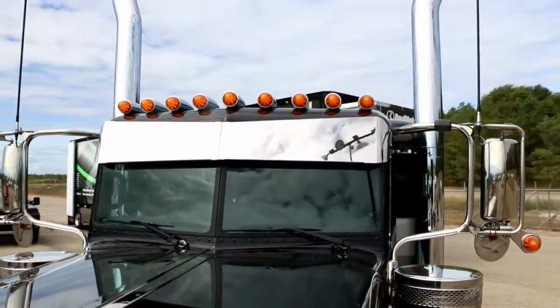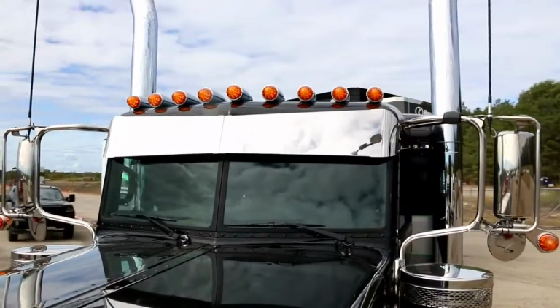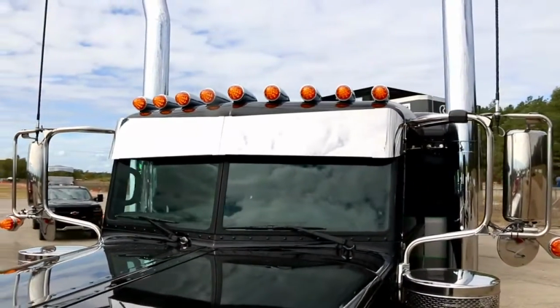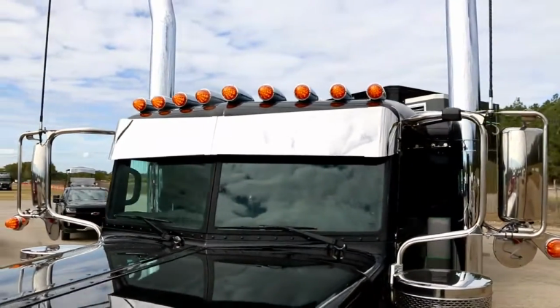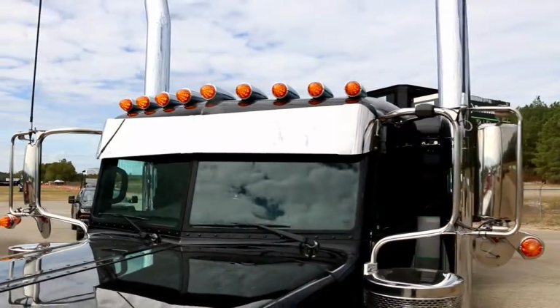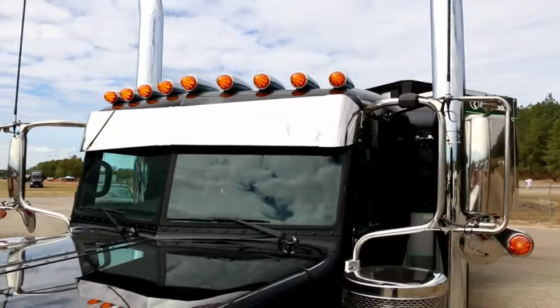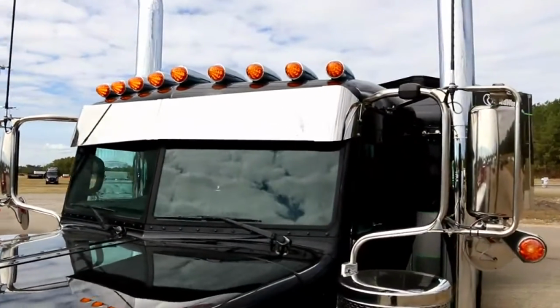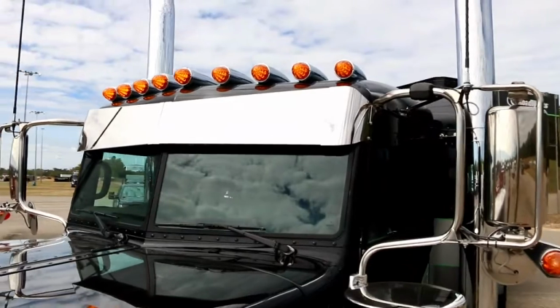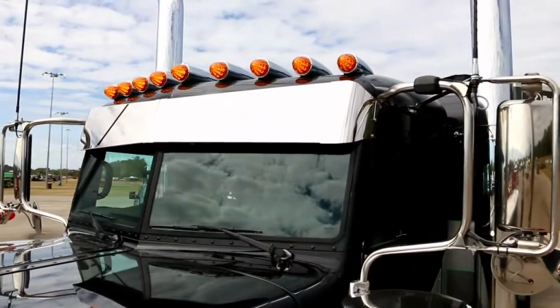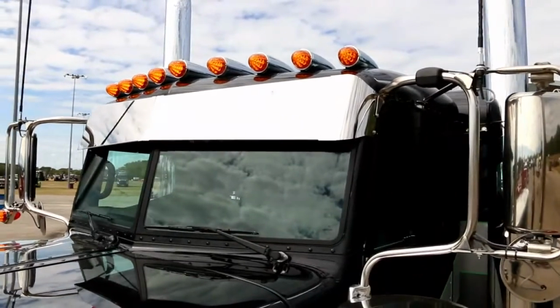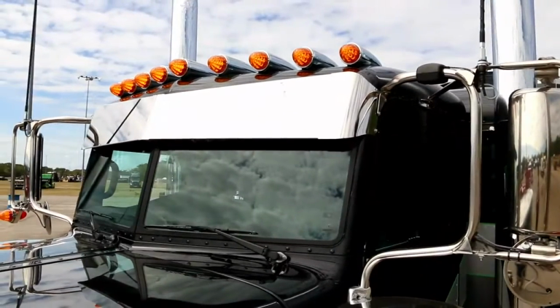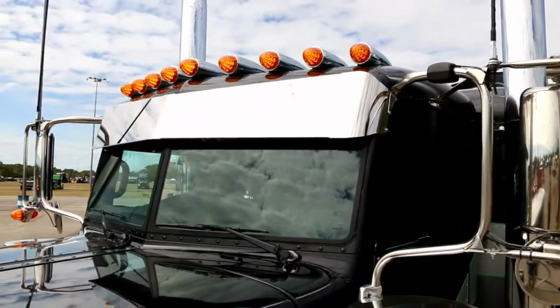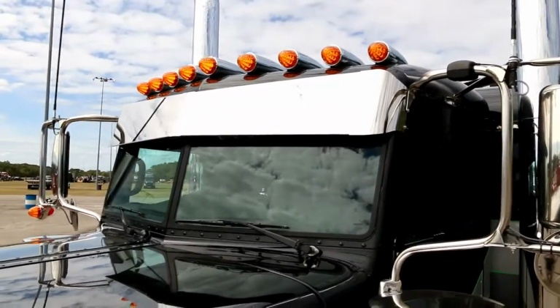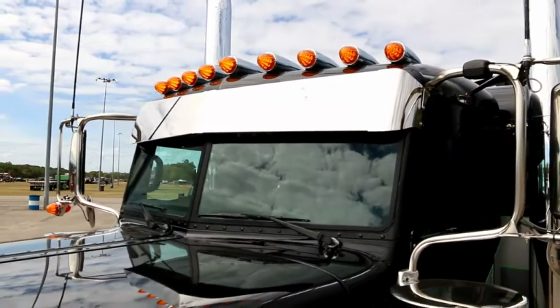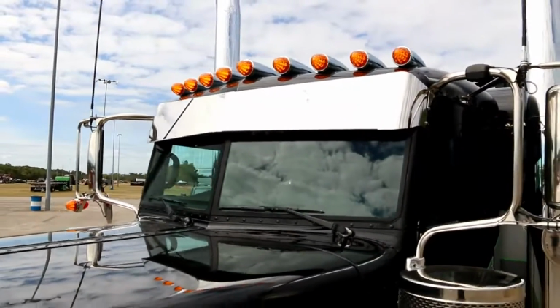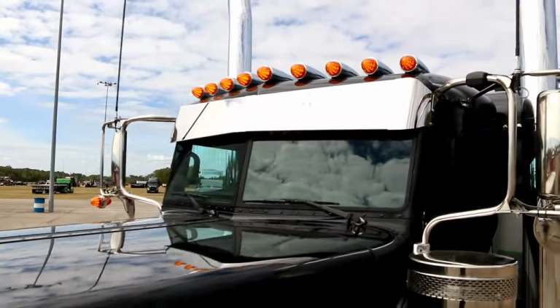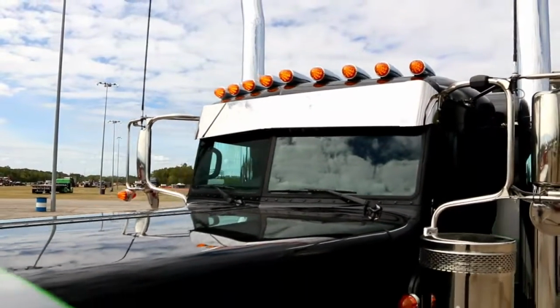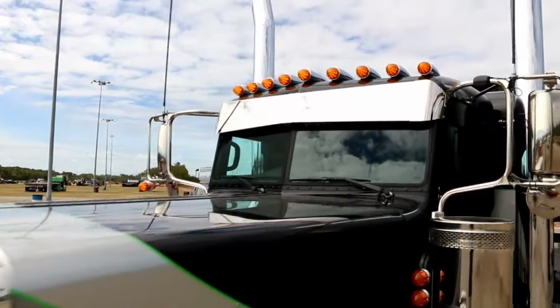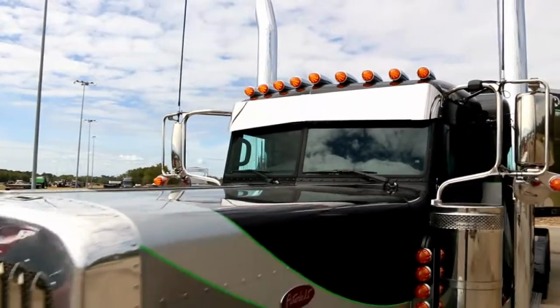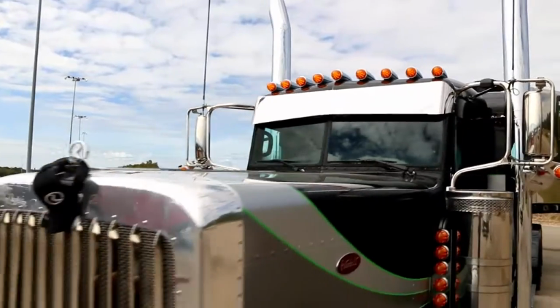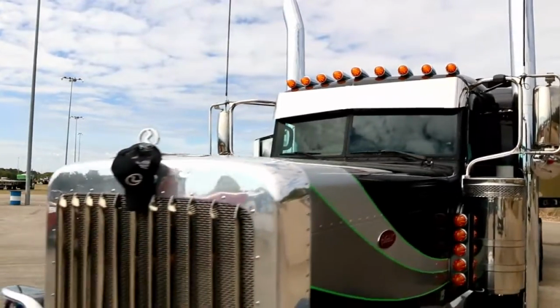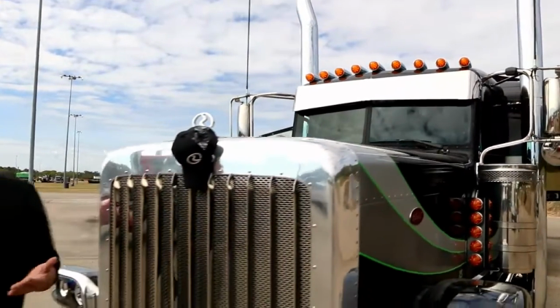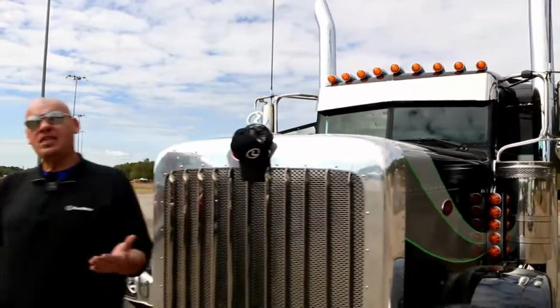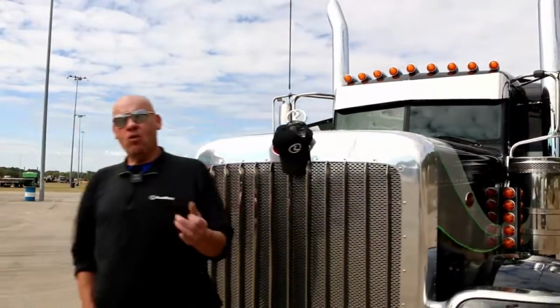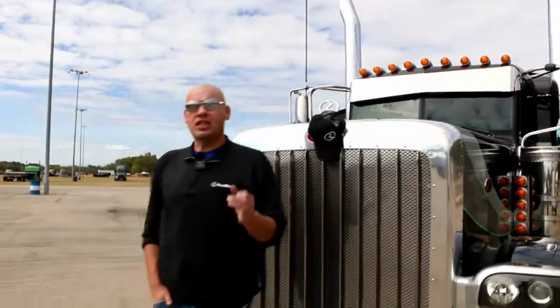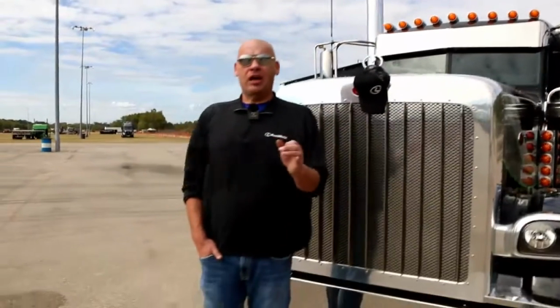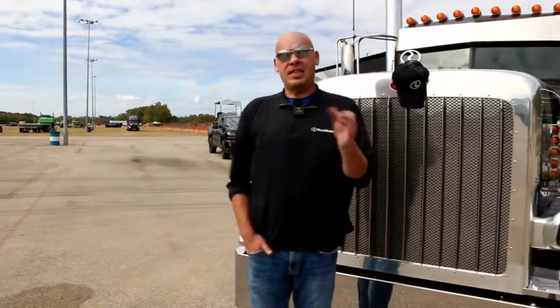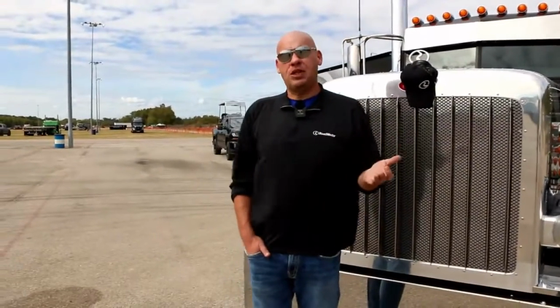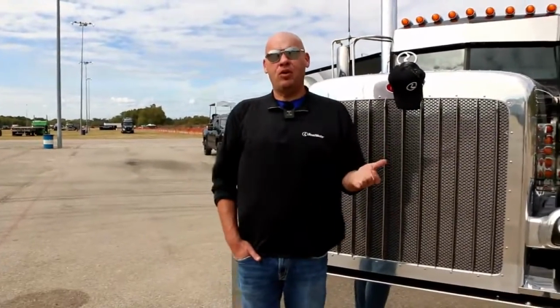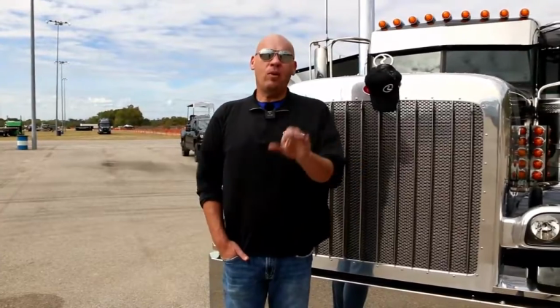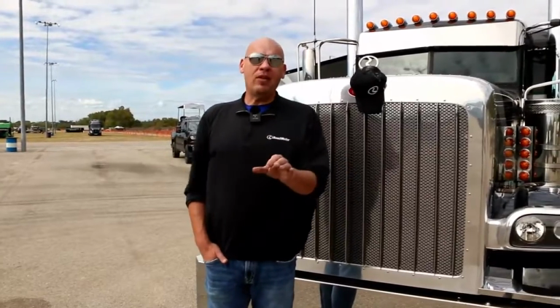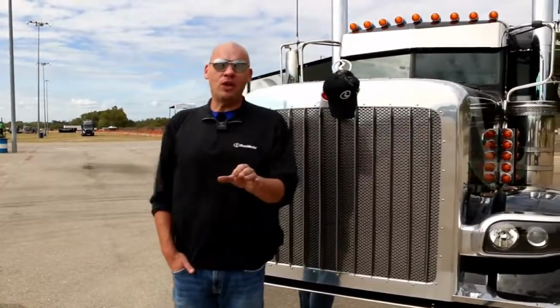If you want your visor to be painted, hit us up — we can do that. If you've got a style that you've not seen in person, or a change that you want made, visit roadworkscustom.com. Tell us what you want to do. We can build that for you too.